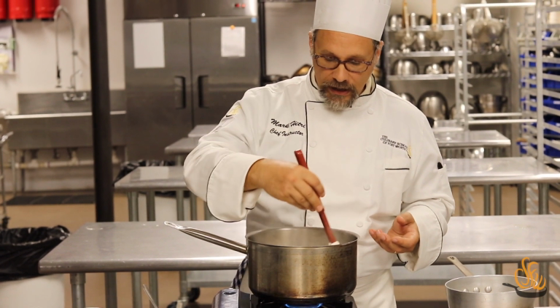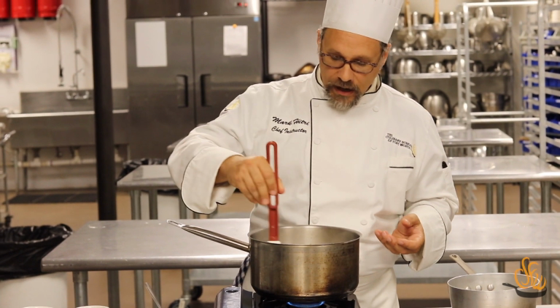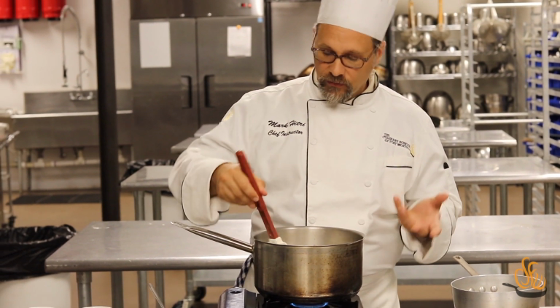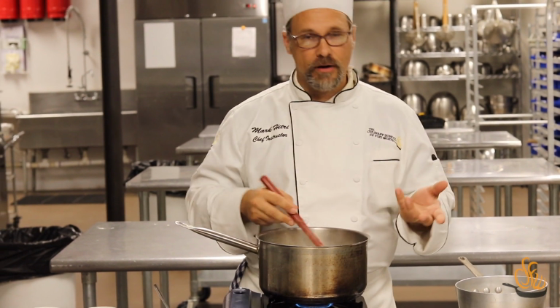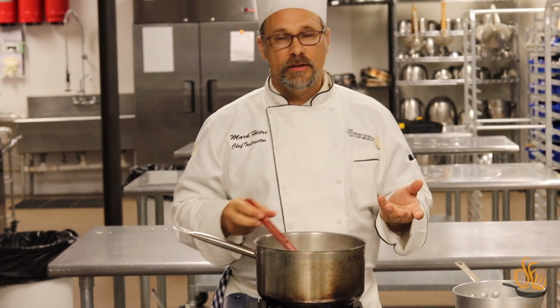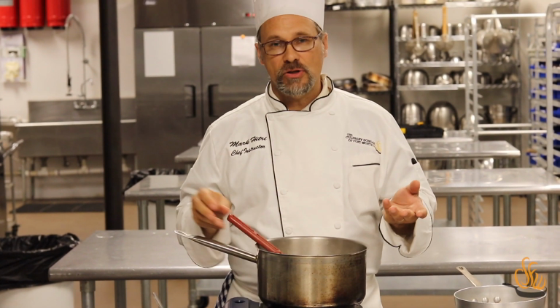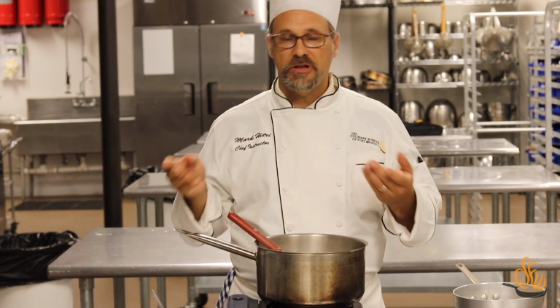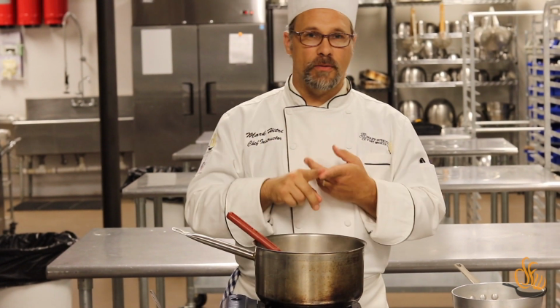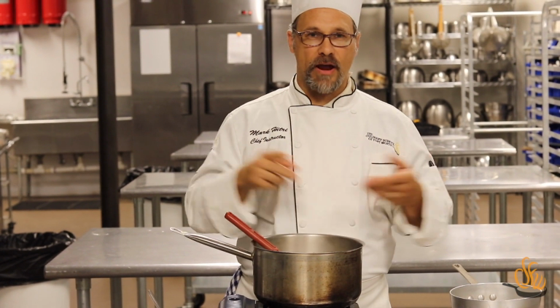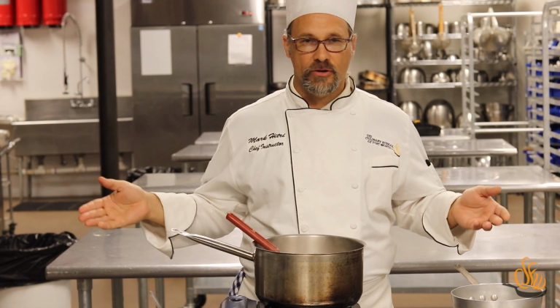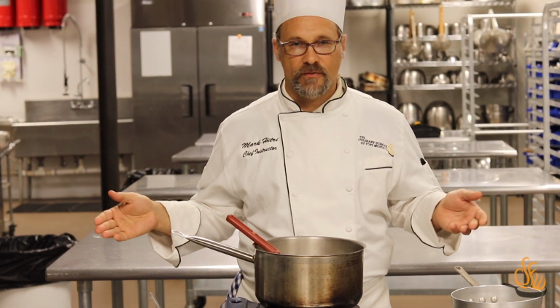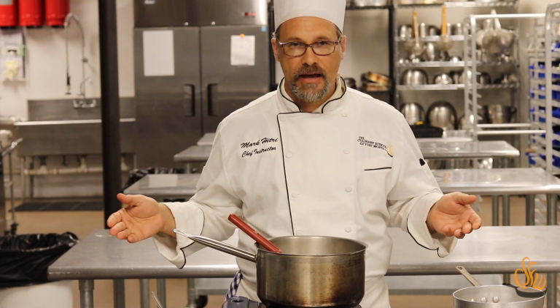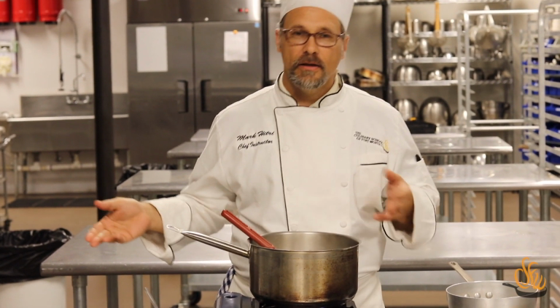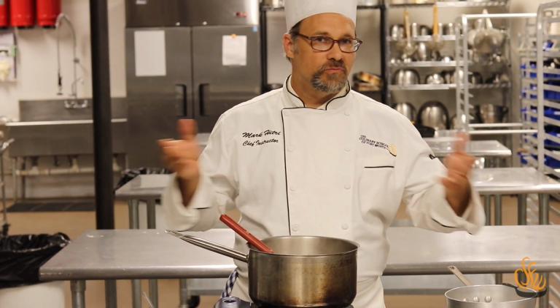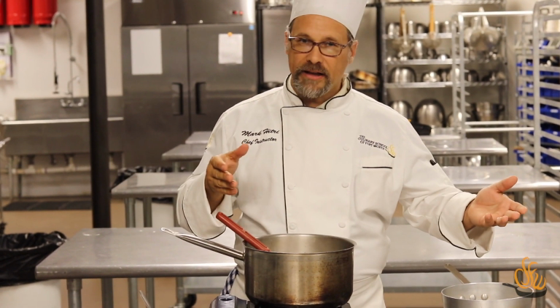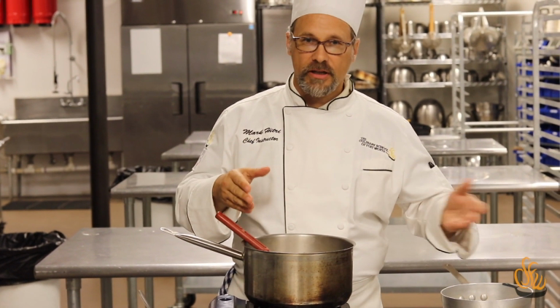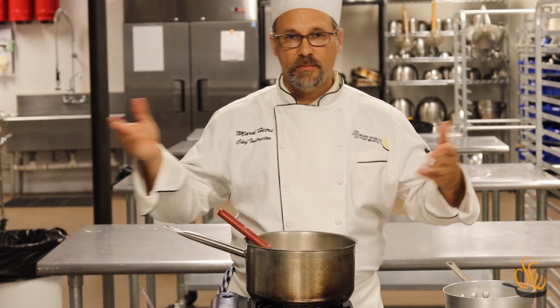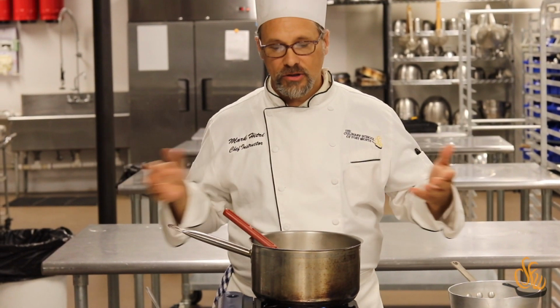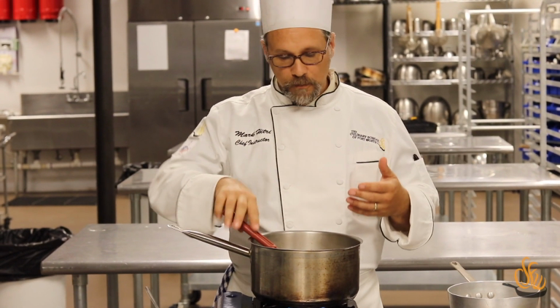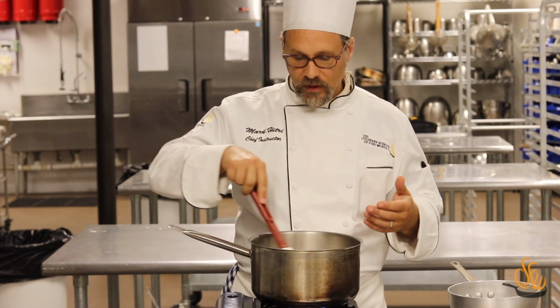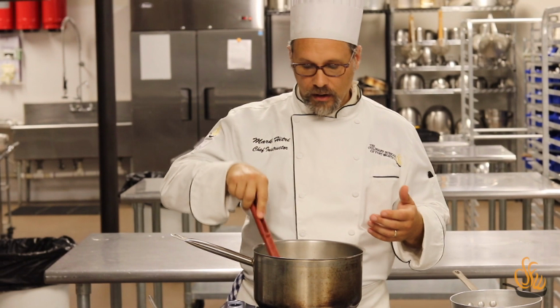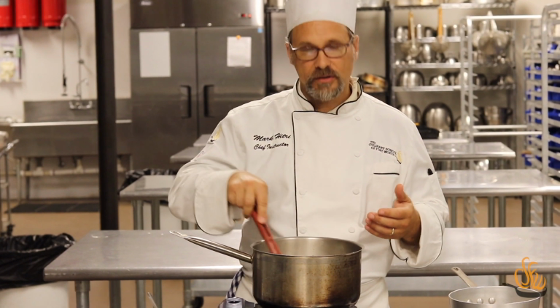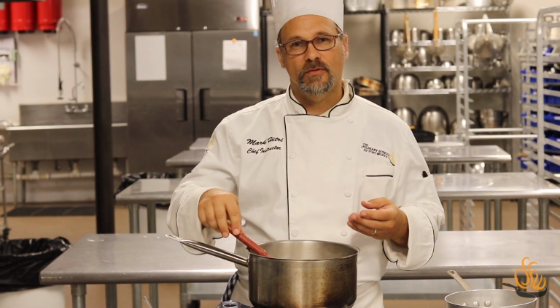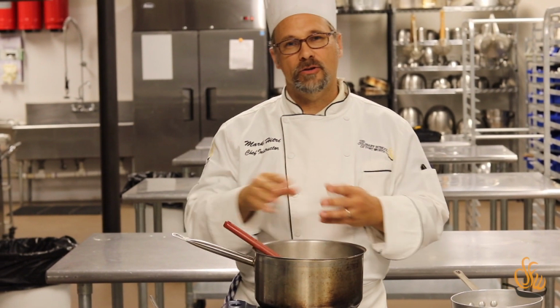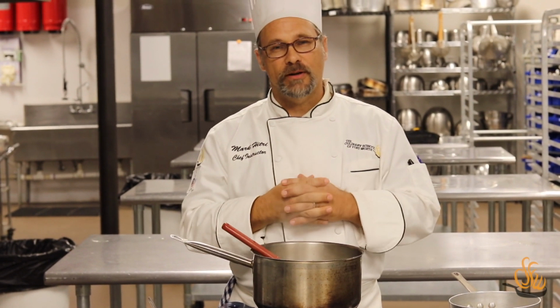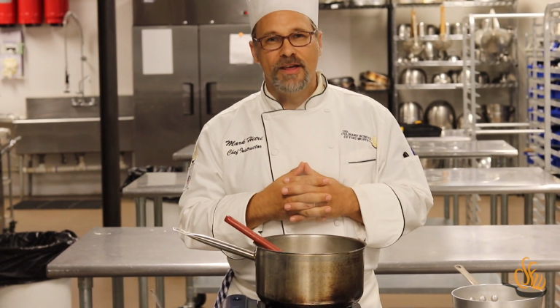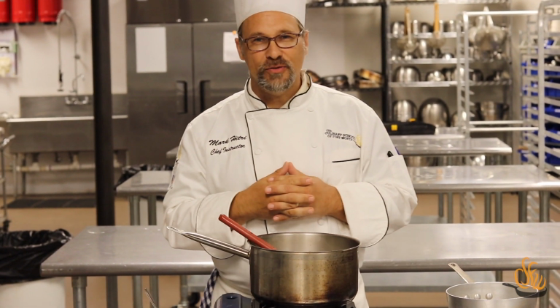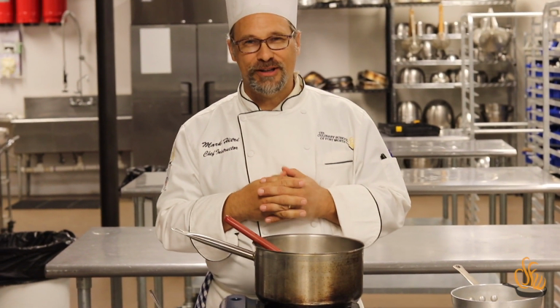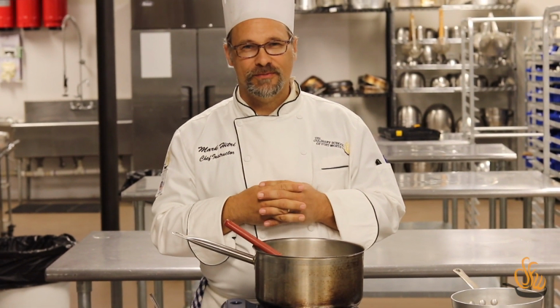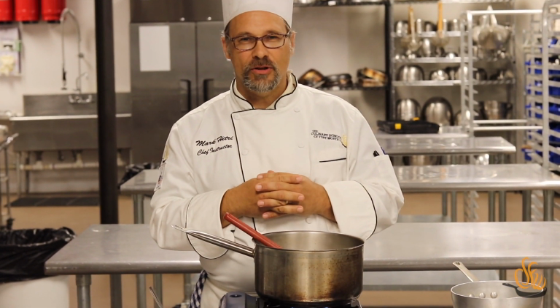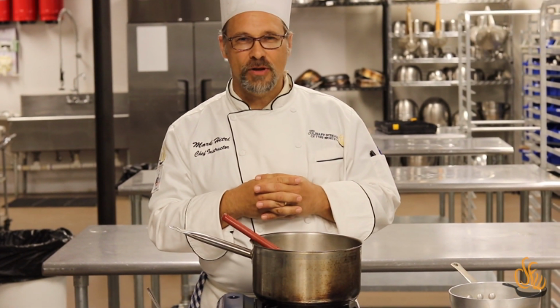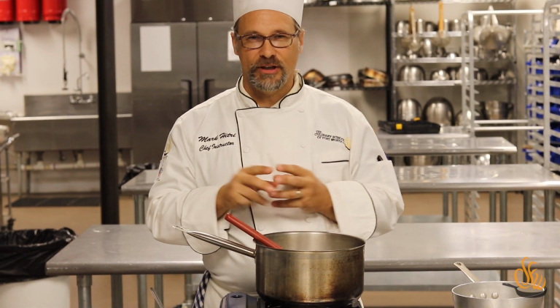From here, this bechamel can be used for pepper gravy for your chicken fried steak, mac and cheese, beer cheese soup, and lots of variety. There's a lot you can do with bechamel as a base. Thank you for joining us with the Culinary School How-To Videos.